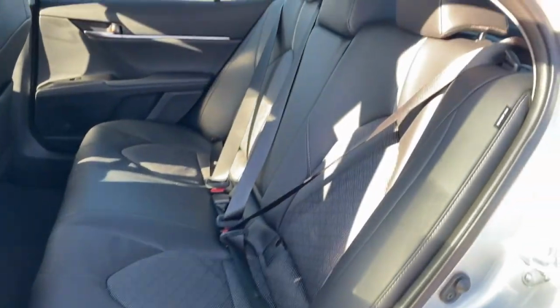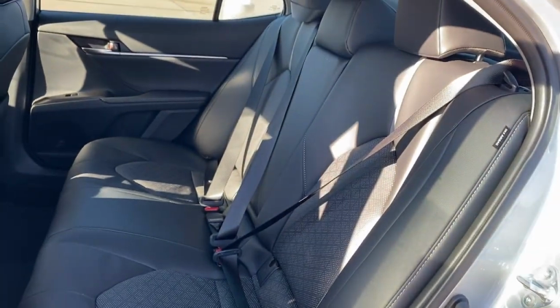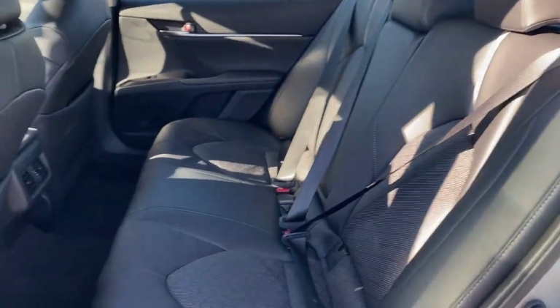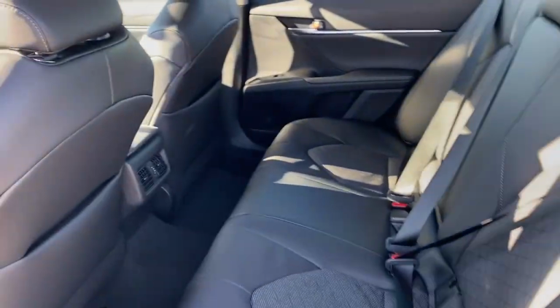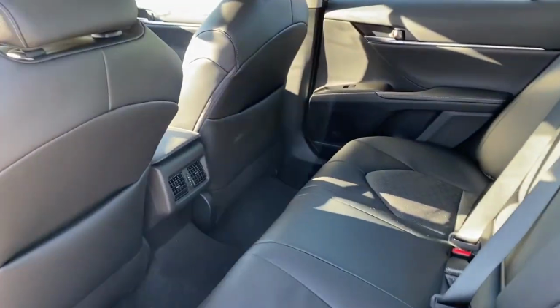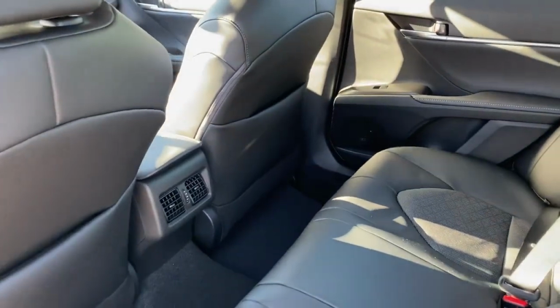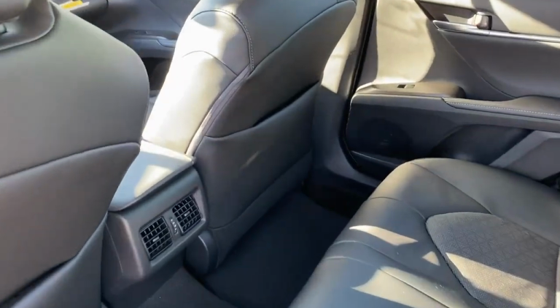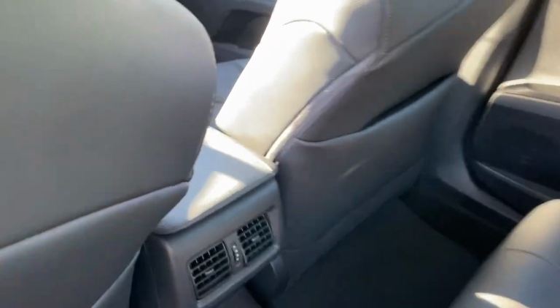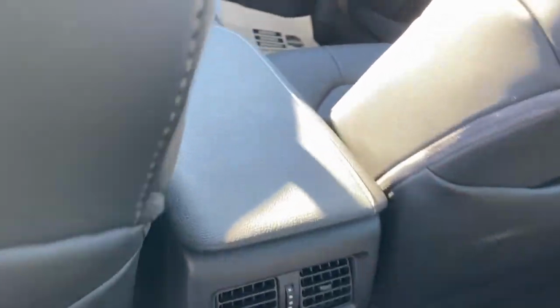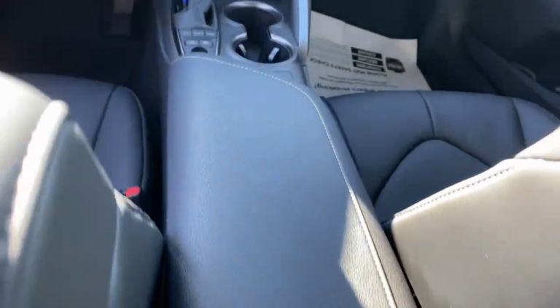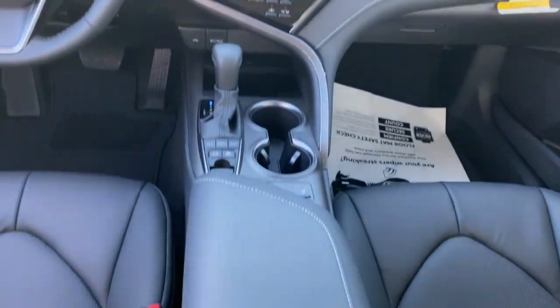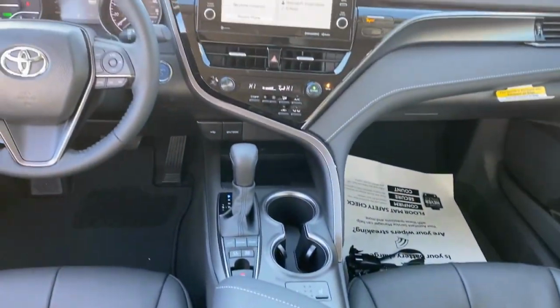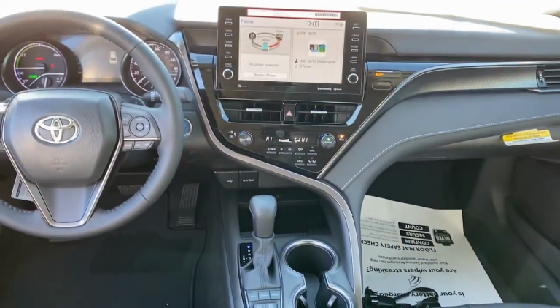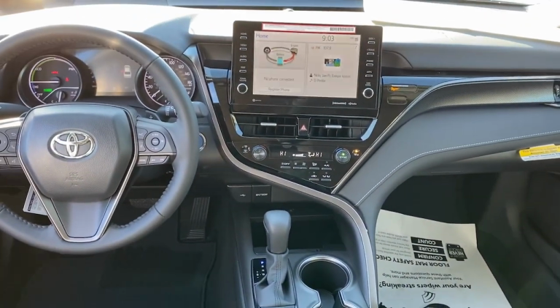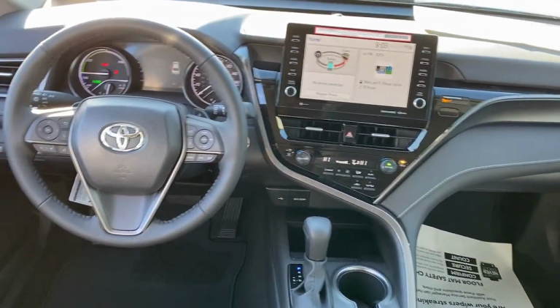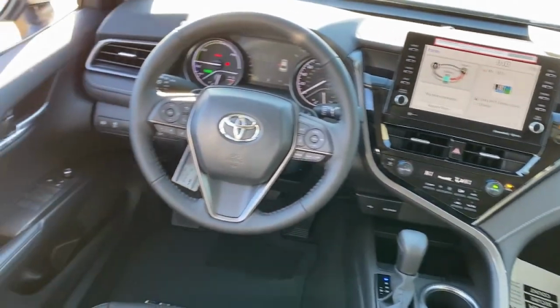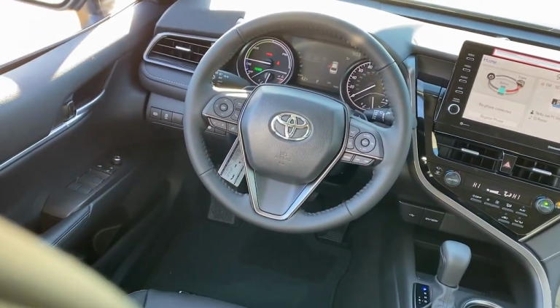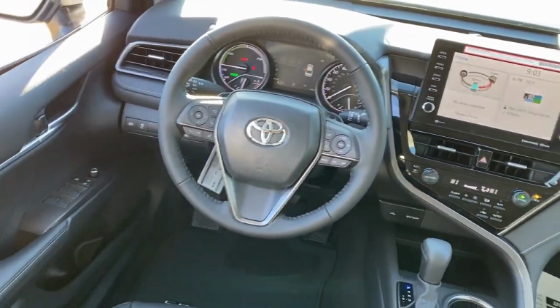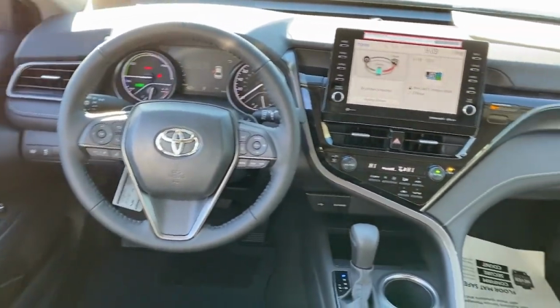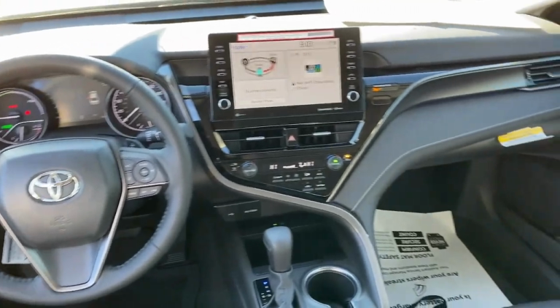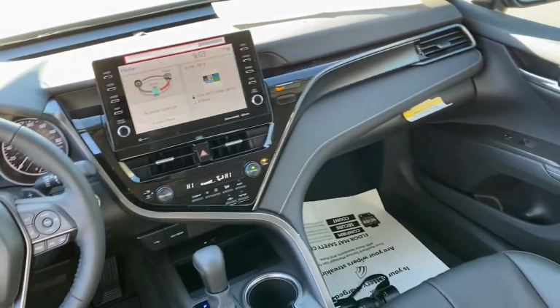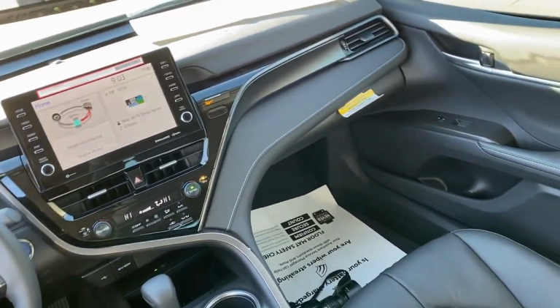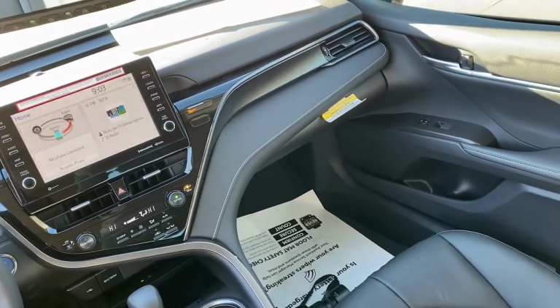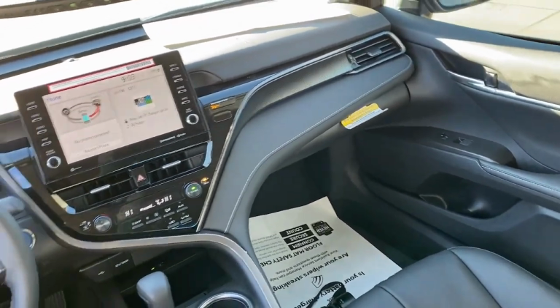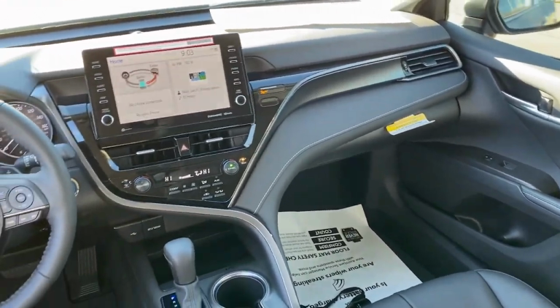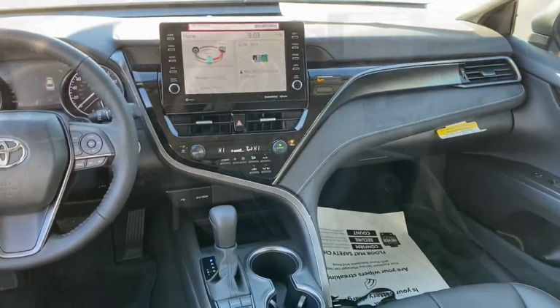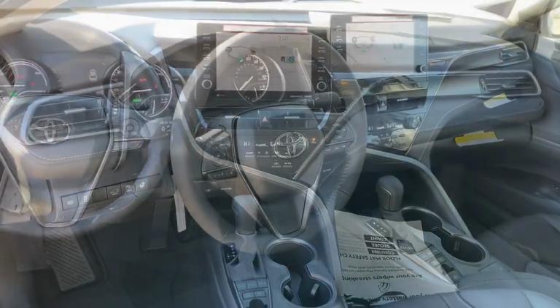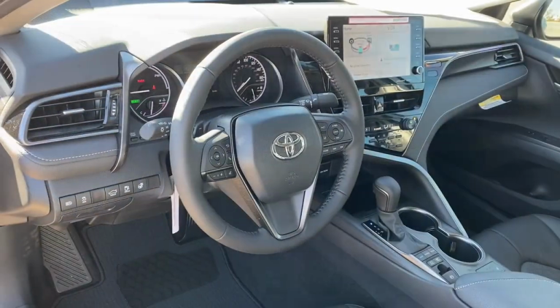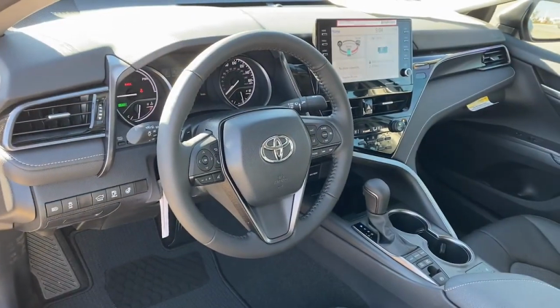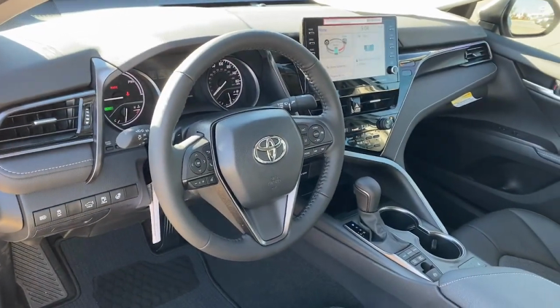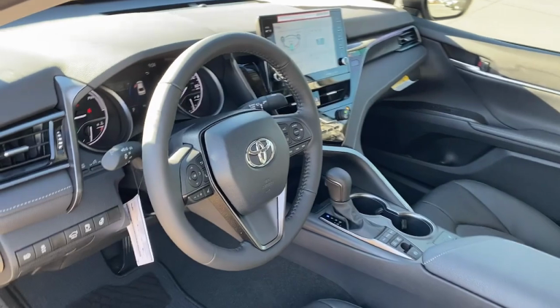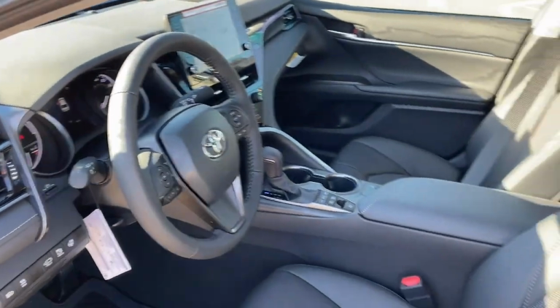Apple CarPlay and/or Android Auto, keyless entry, backup camera, satellite radio, power passenger seat, heated mirrors, dual-zone AC, power driver seat, heated front seat, and alarm.